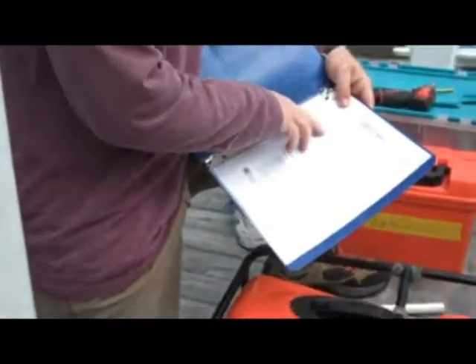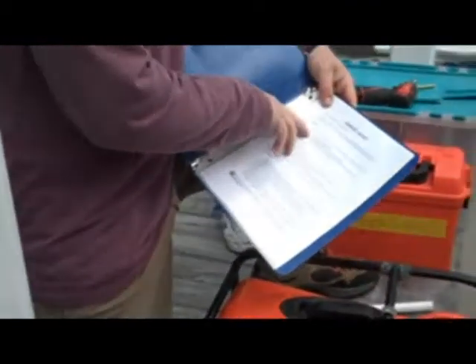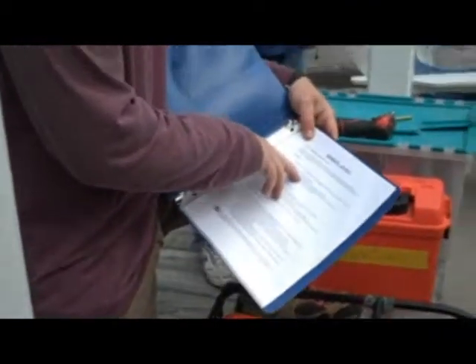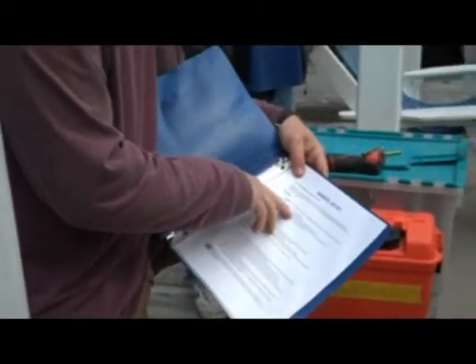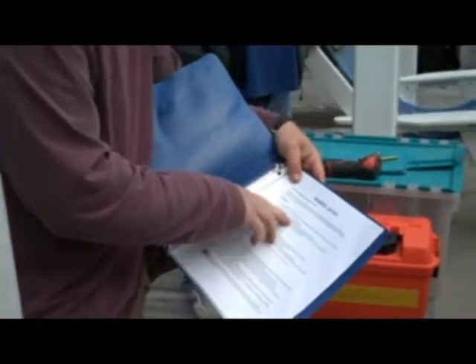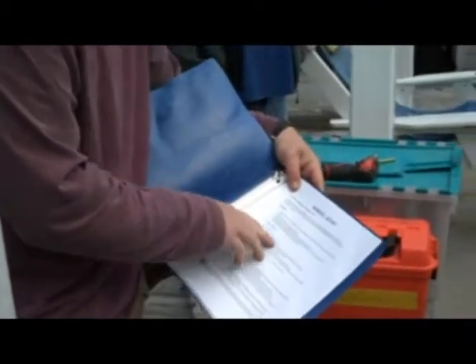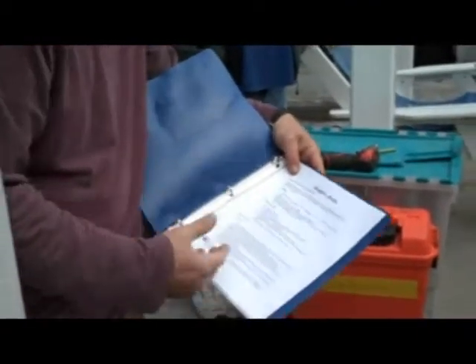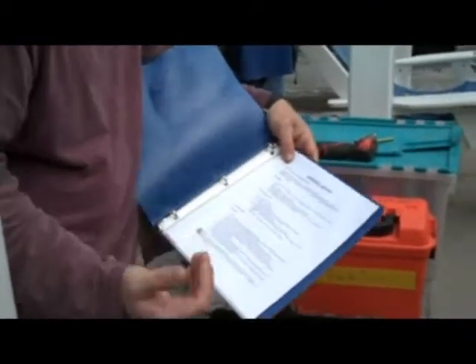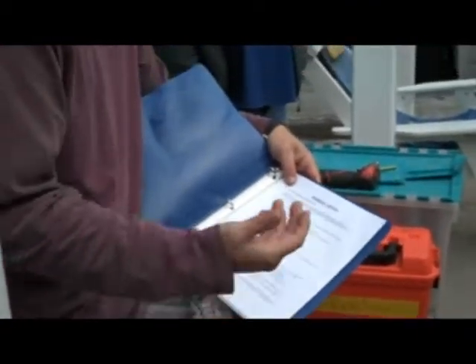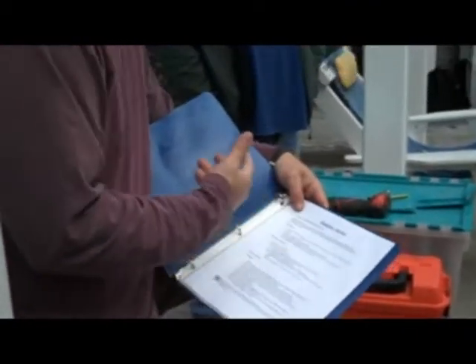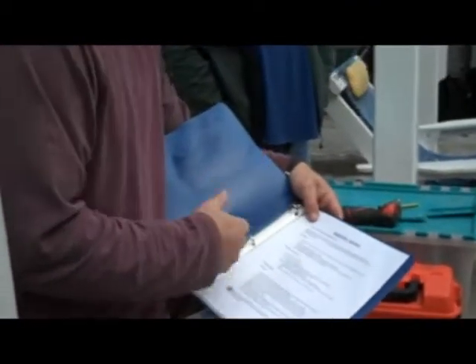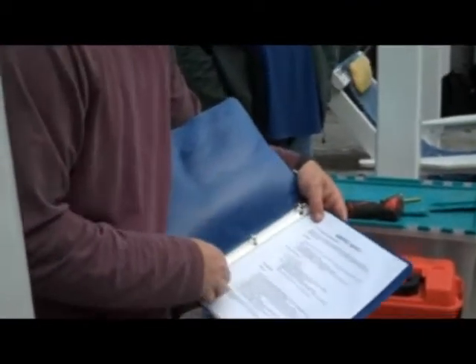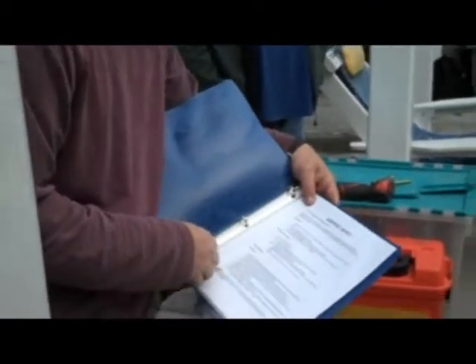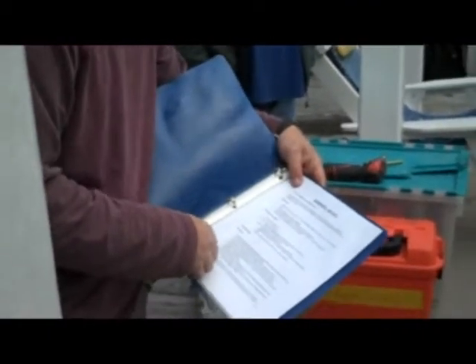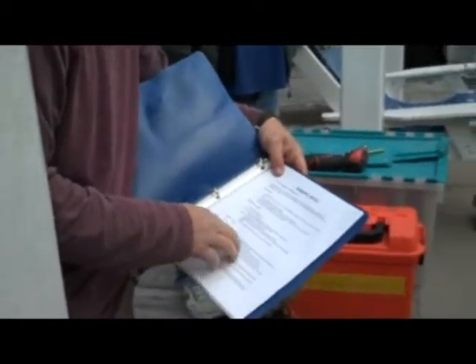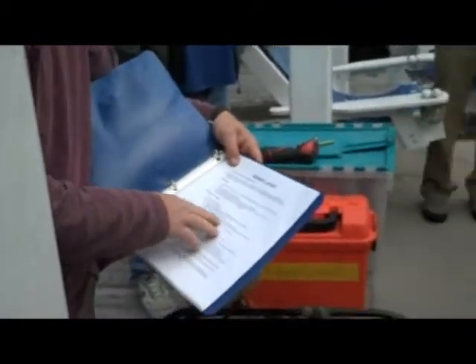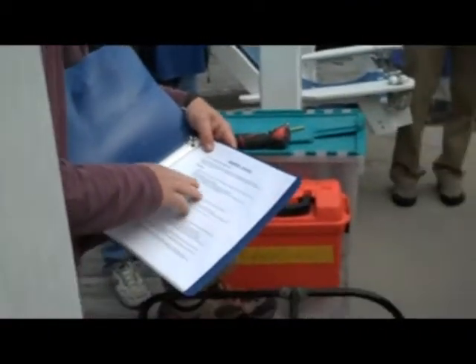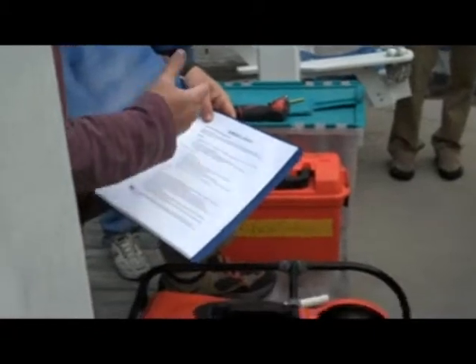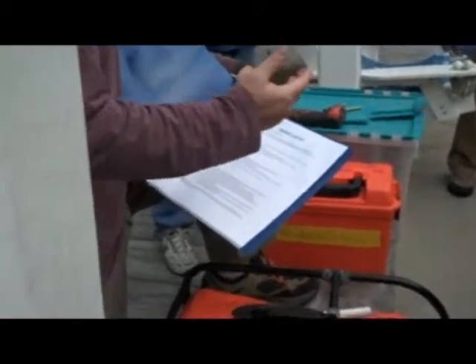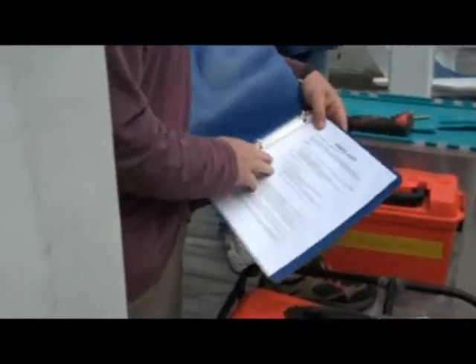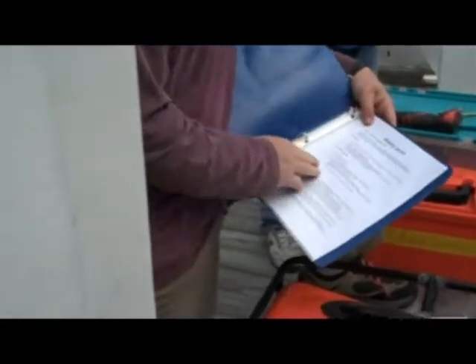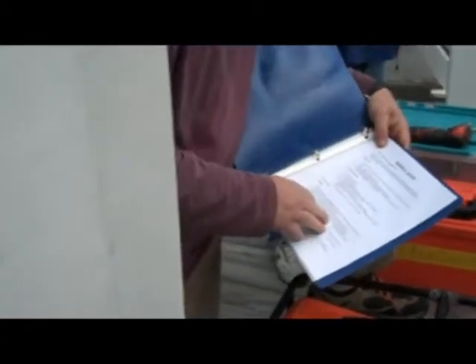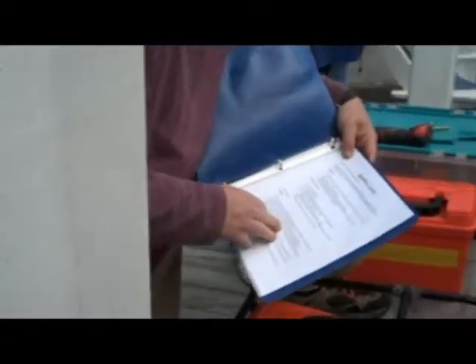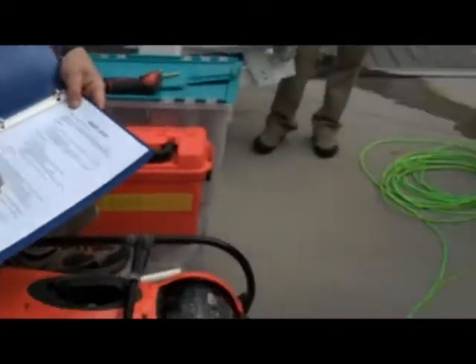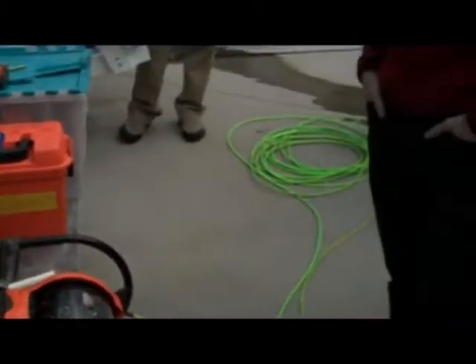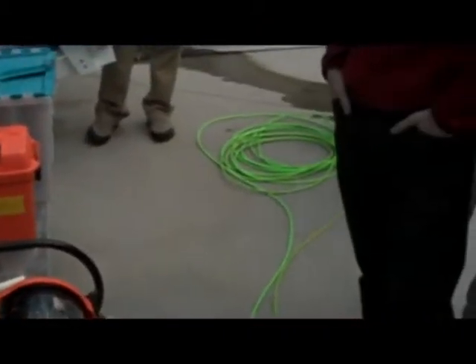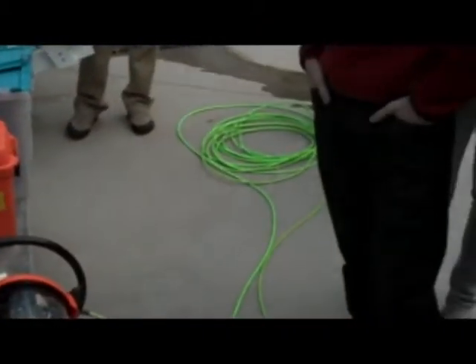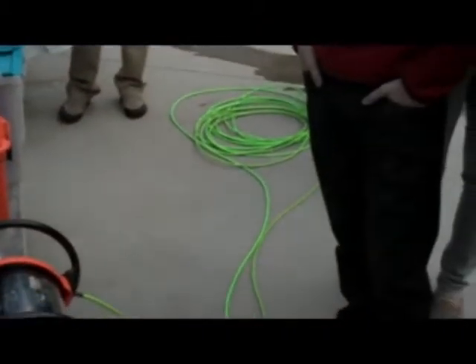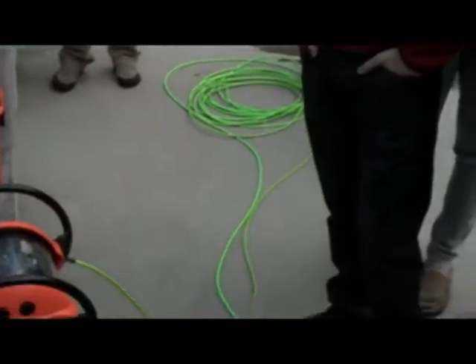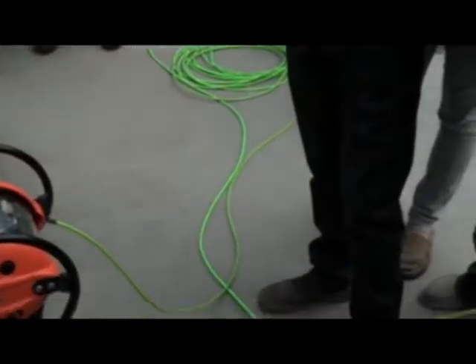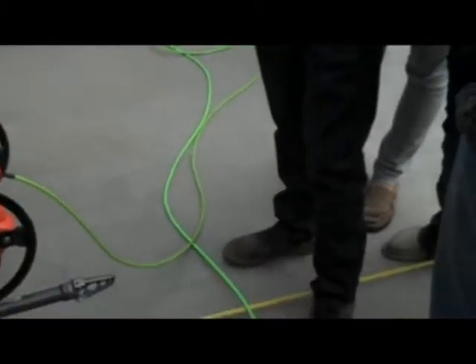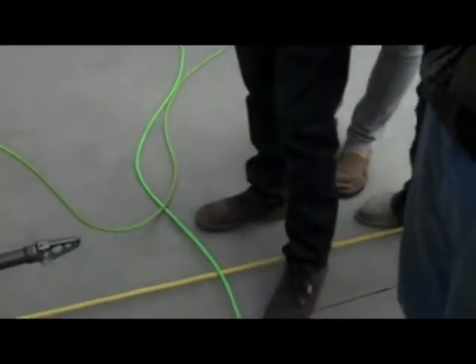Check your umbilical for cuts or damage — just visually inspect that. And again, preferably not stepping all over the cables, so just mind where you guys are stepping.